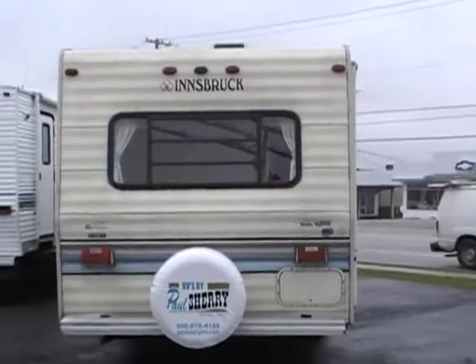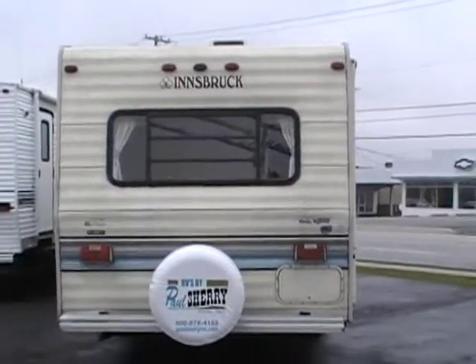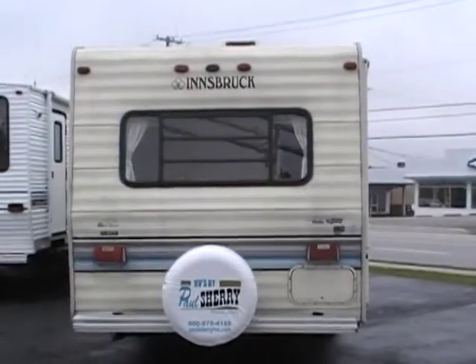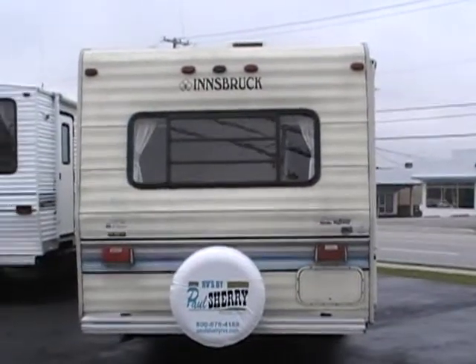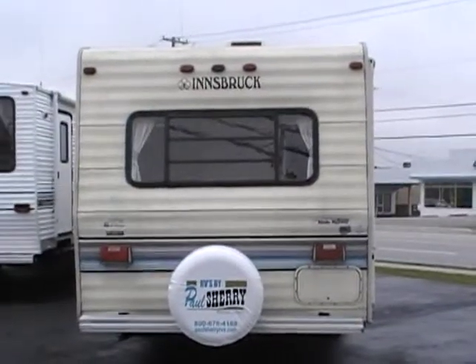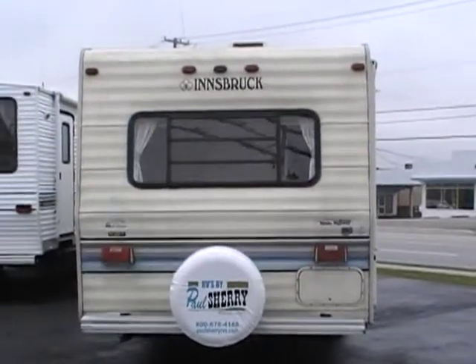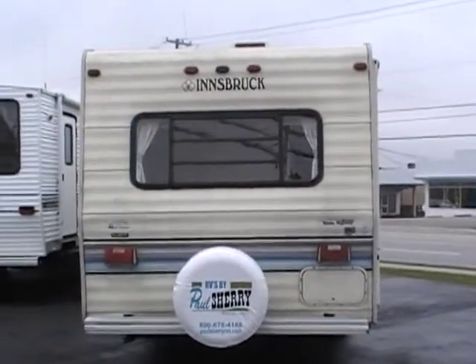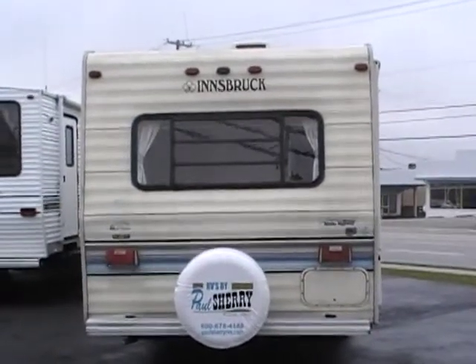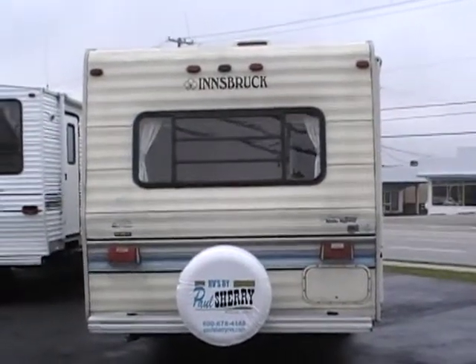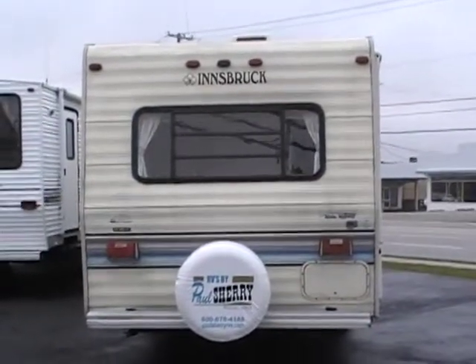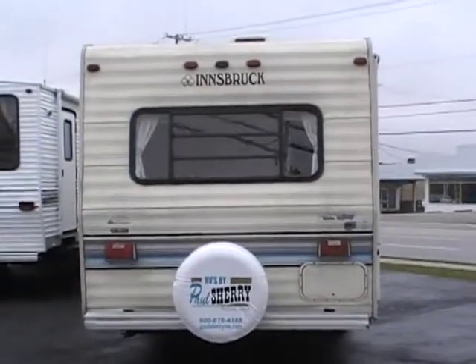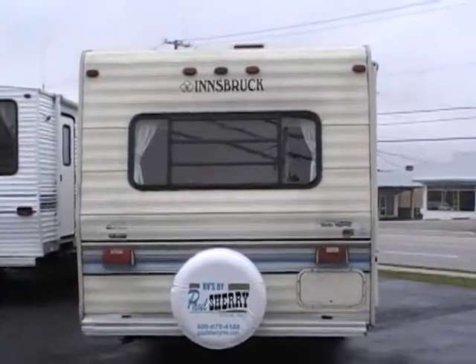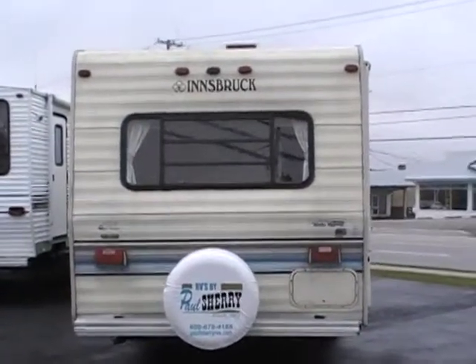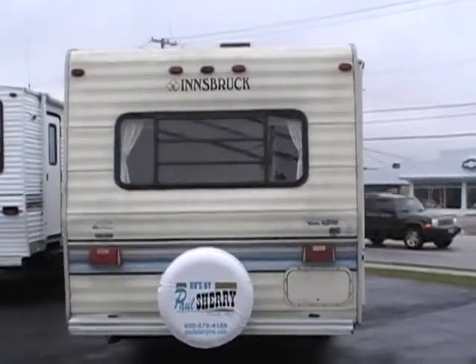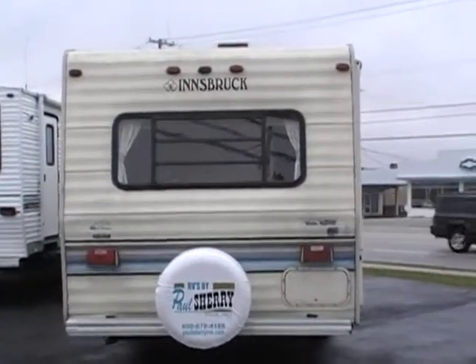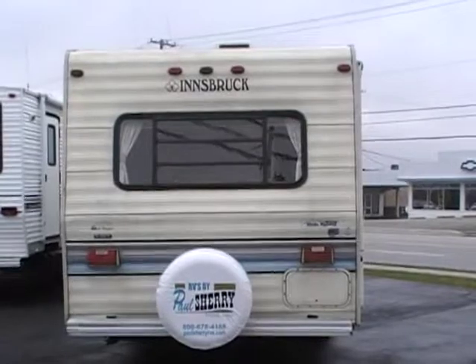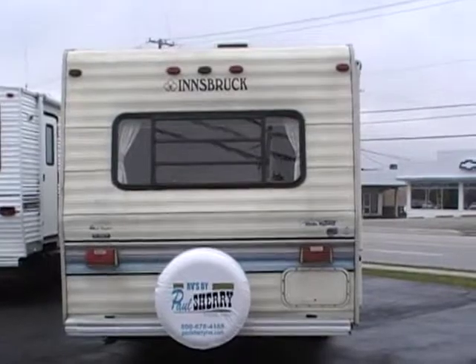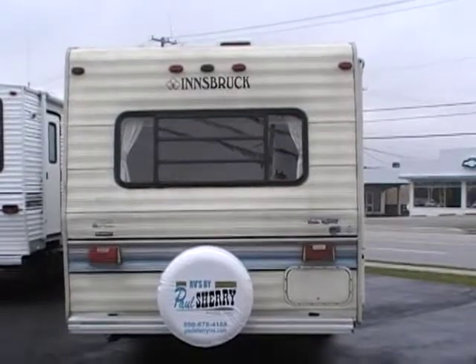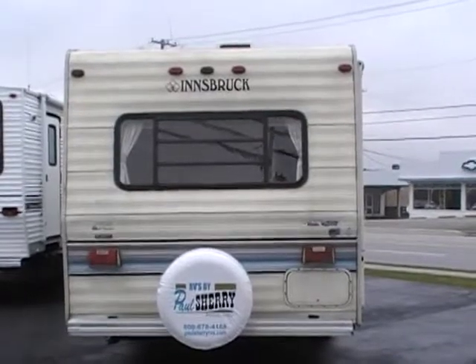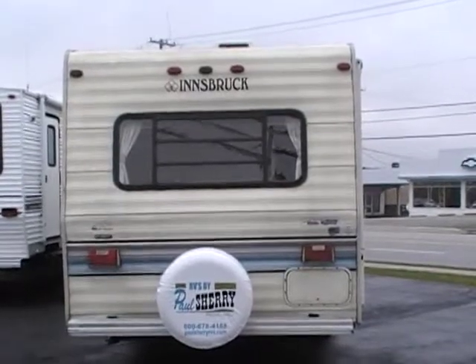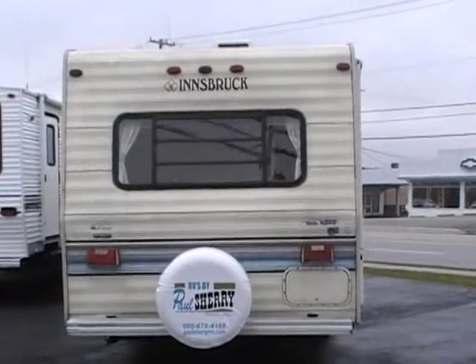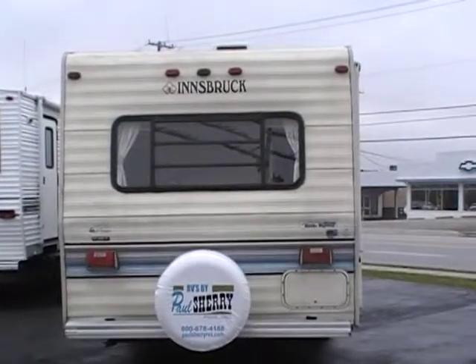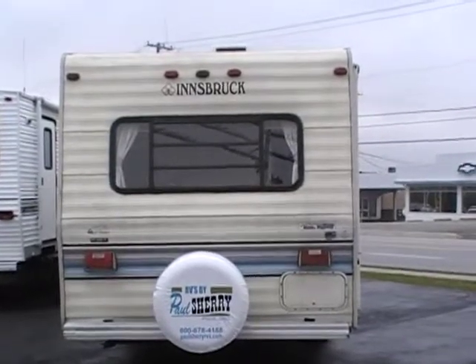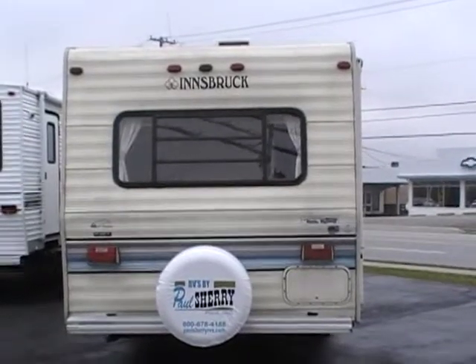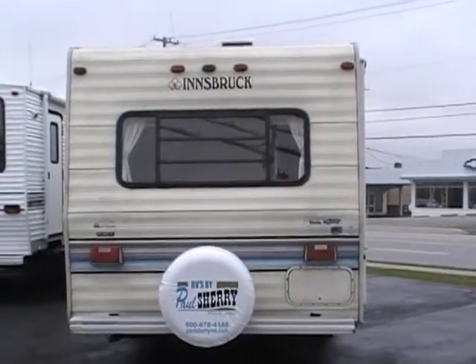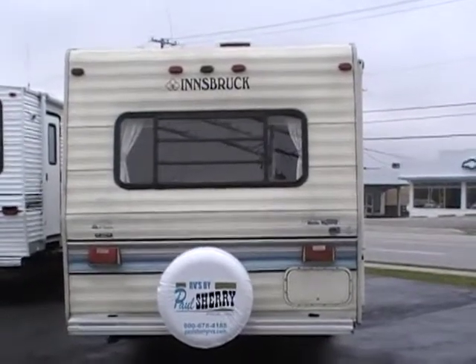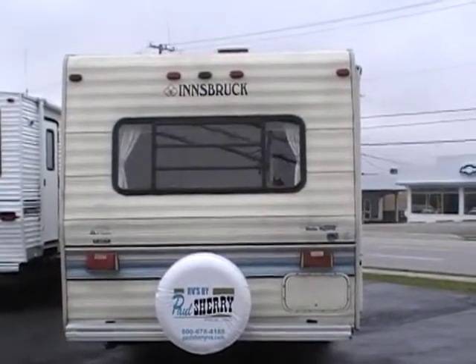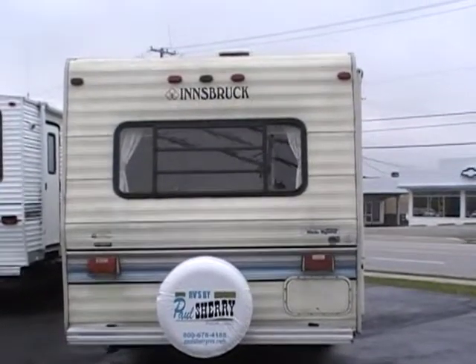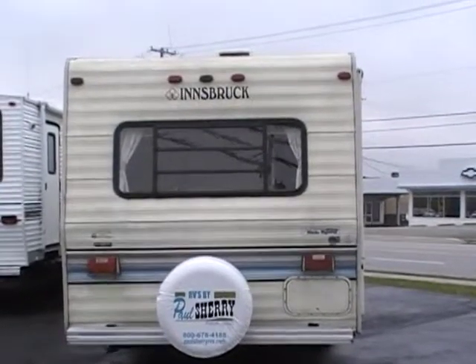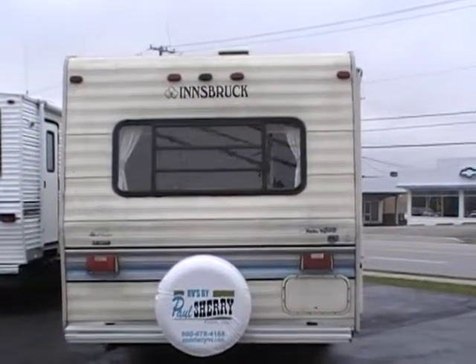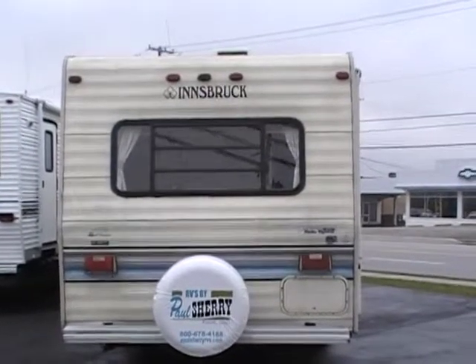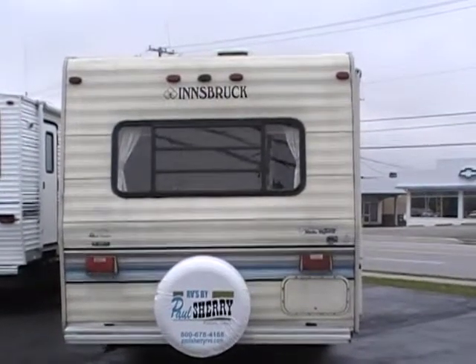Hi folks, welcome to Paul Sherry RVs. Today I'm going to do a walk around on a 1991 Innsbruck fifth wheel.